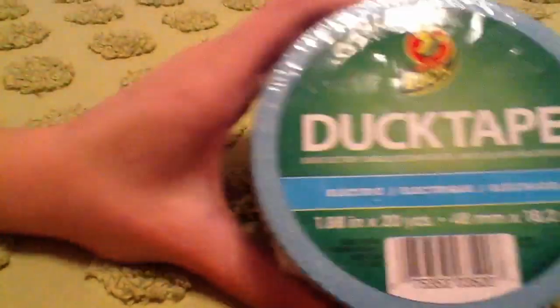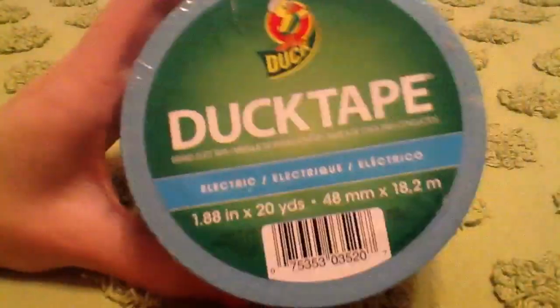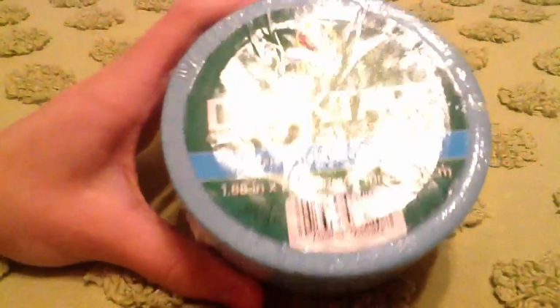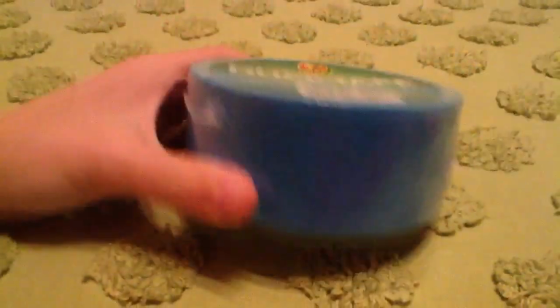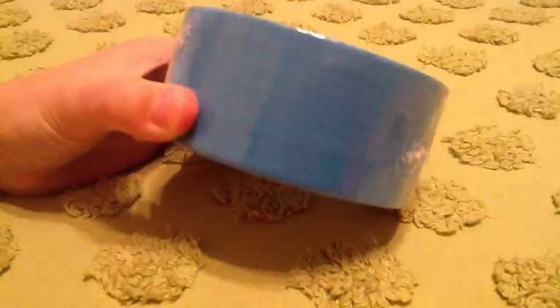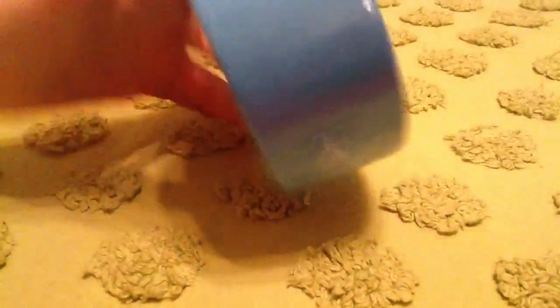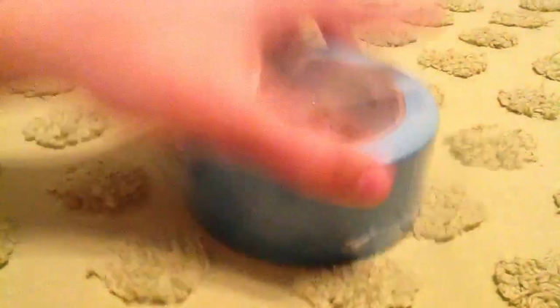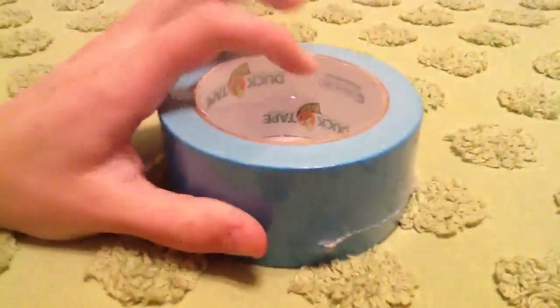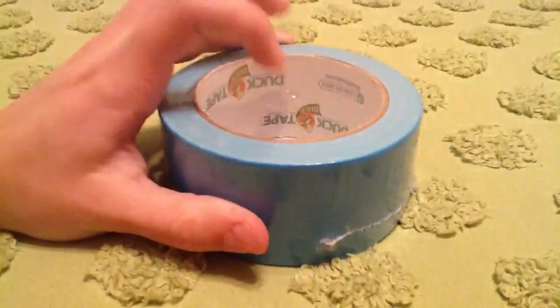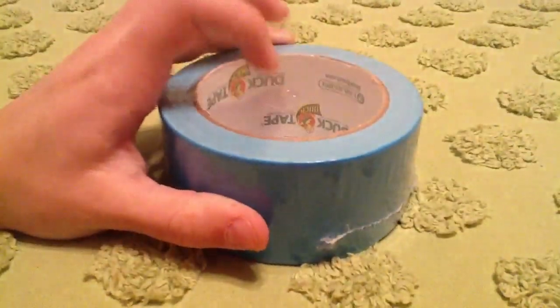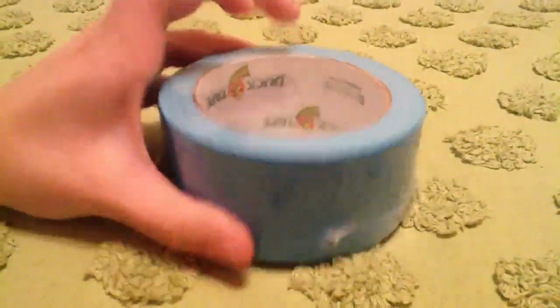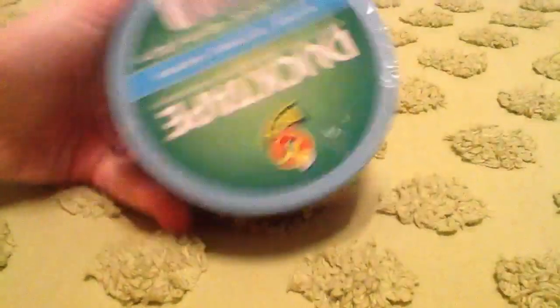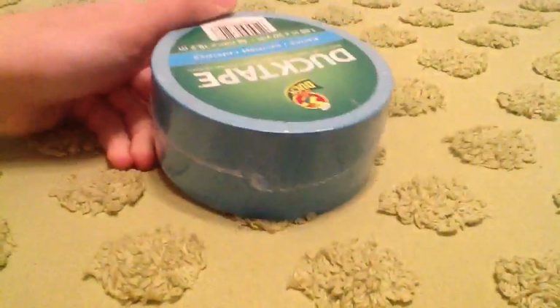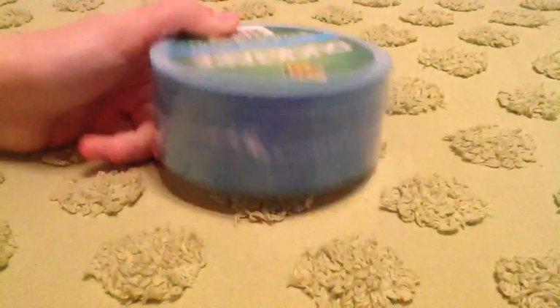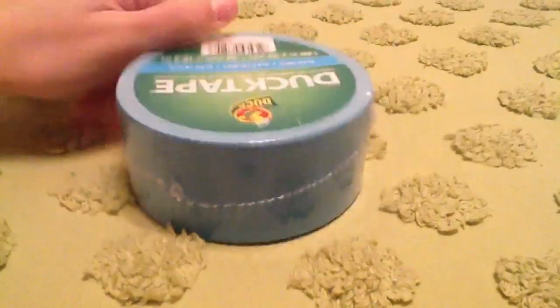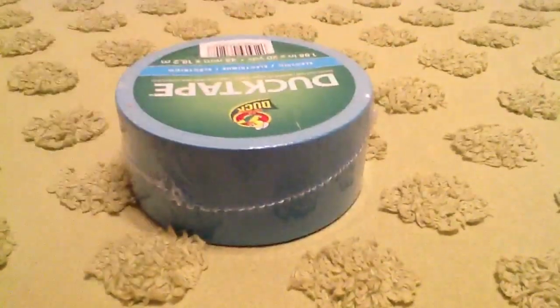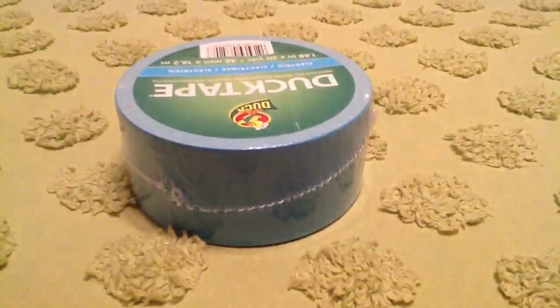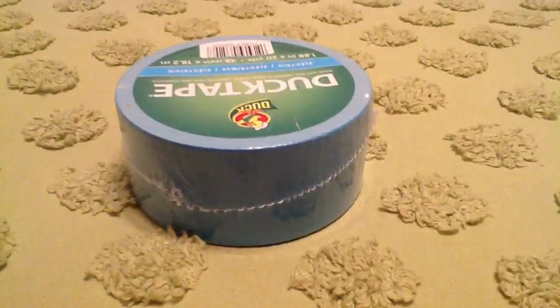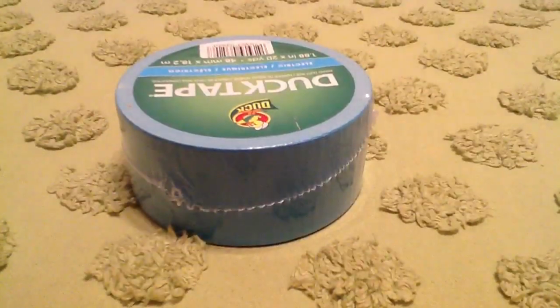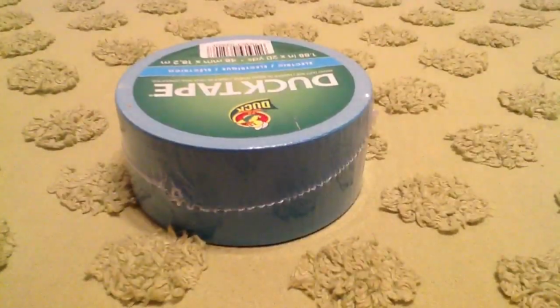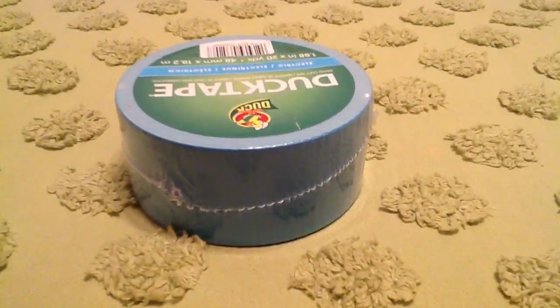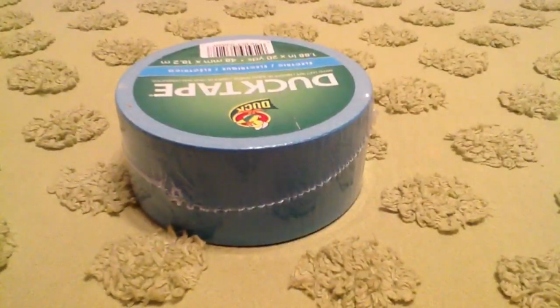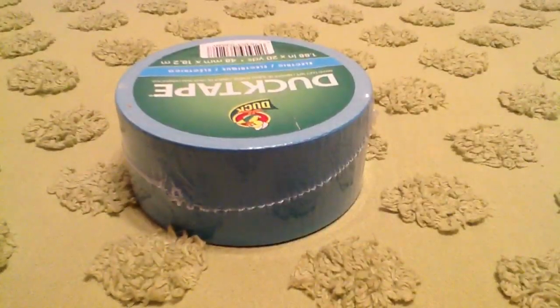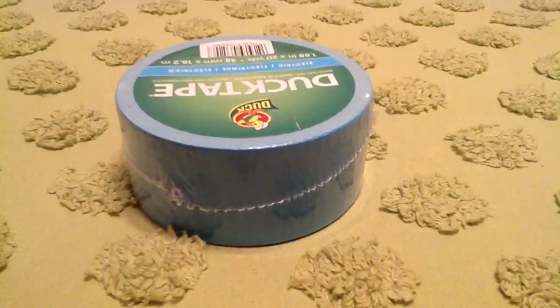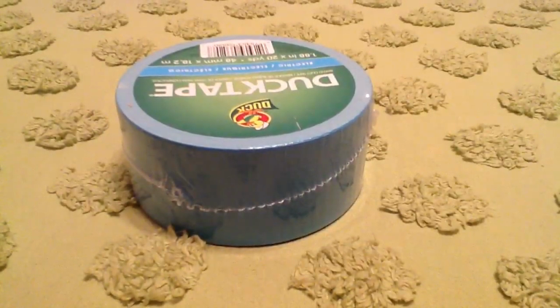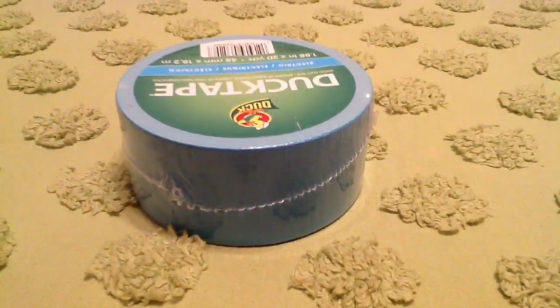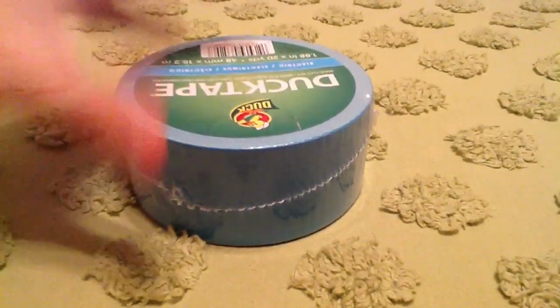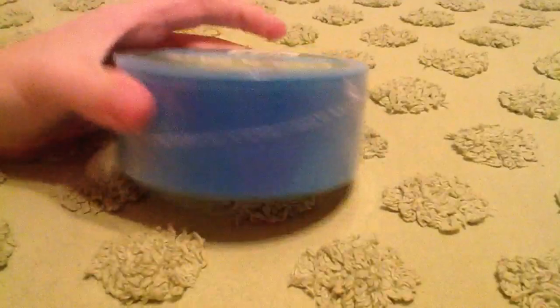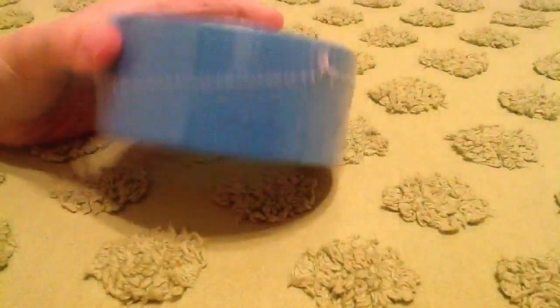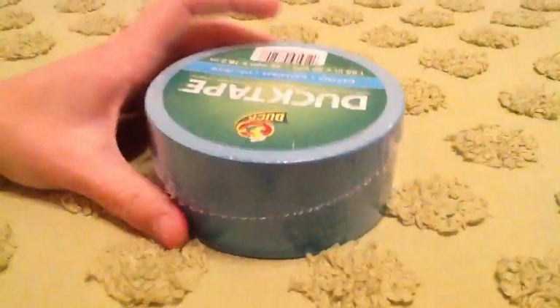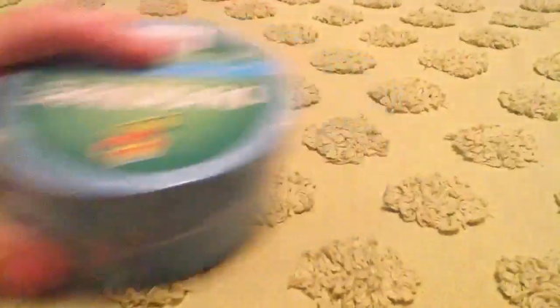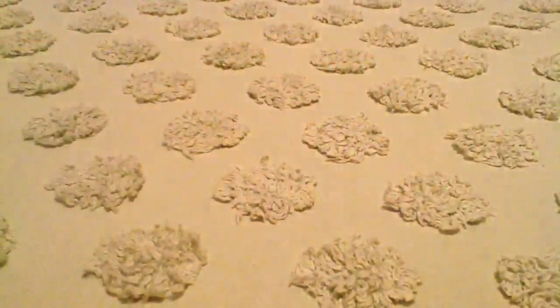So I got Electric Blue. I don't know why people say it's hard for them to find Electric Blue sometimes where they live, so if y'all want to trade Electric Blue, I have tons of it.